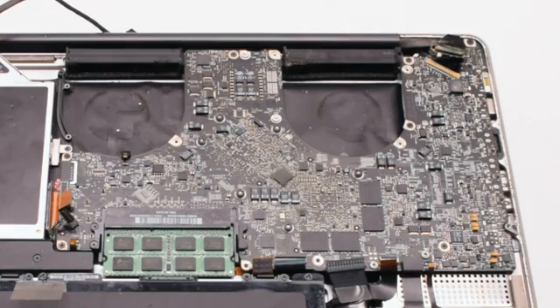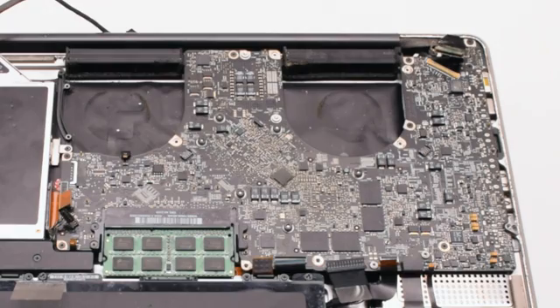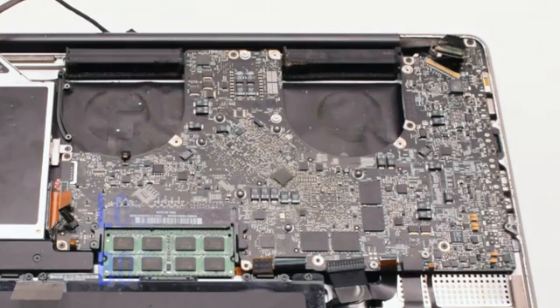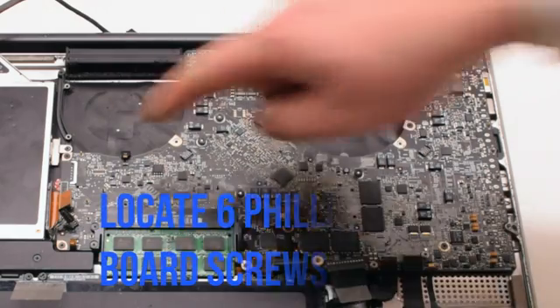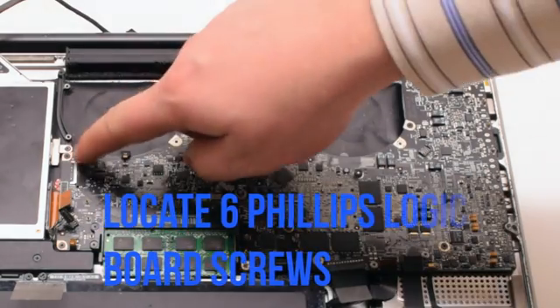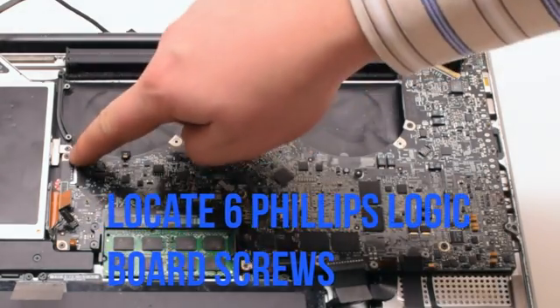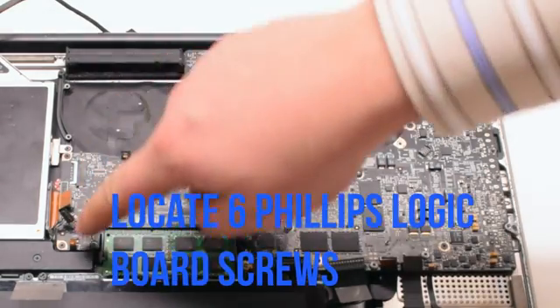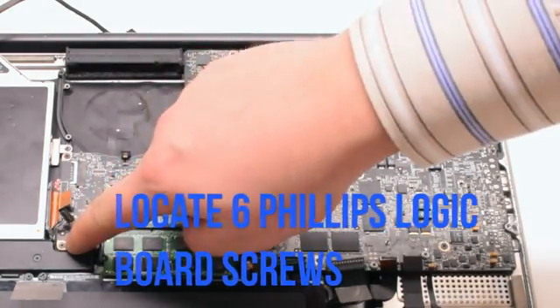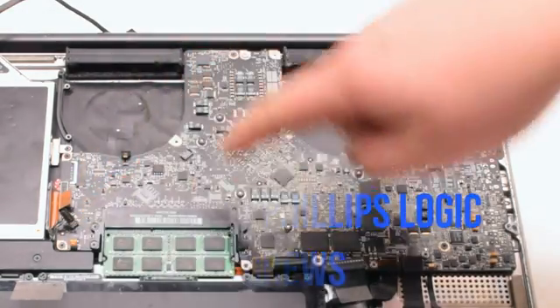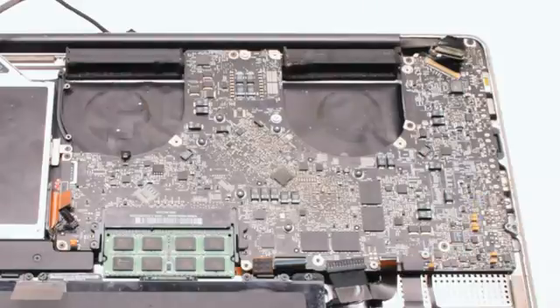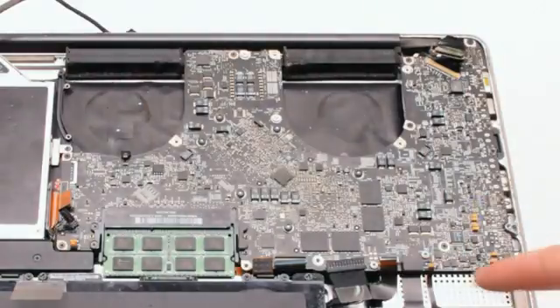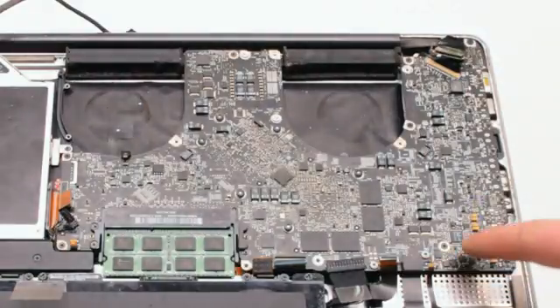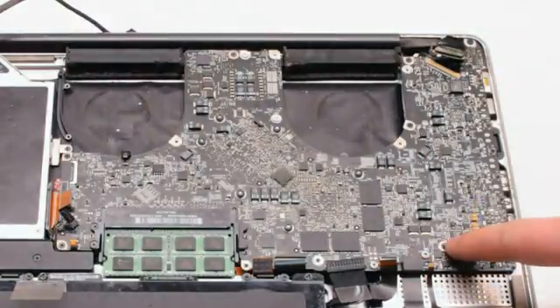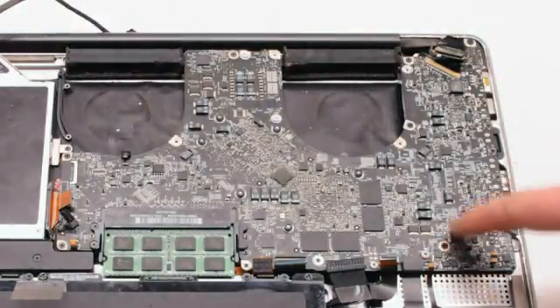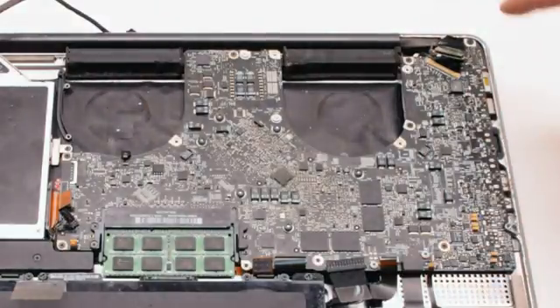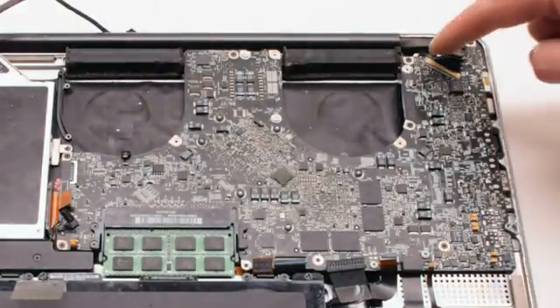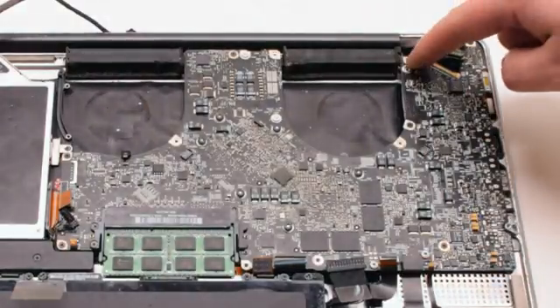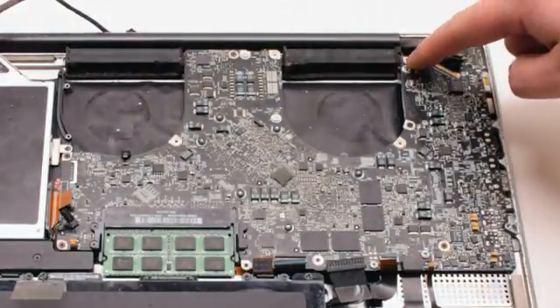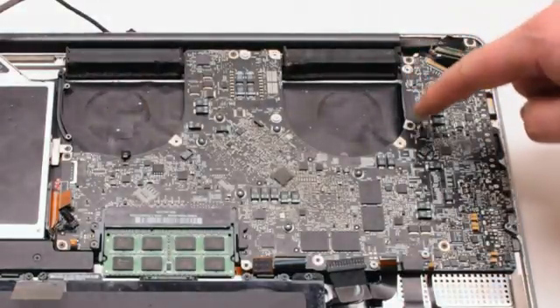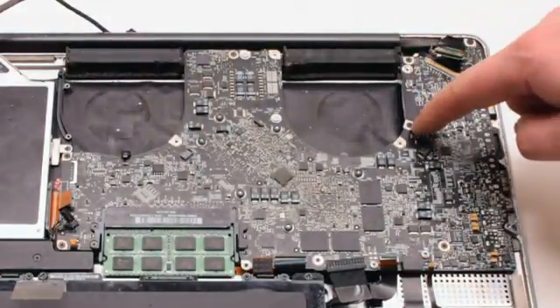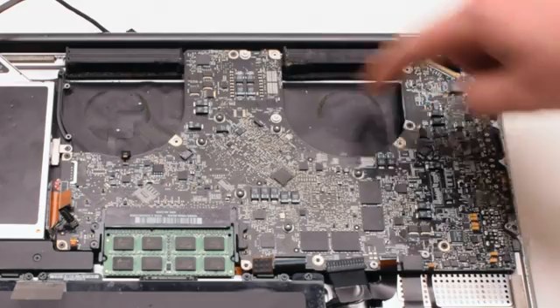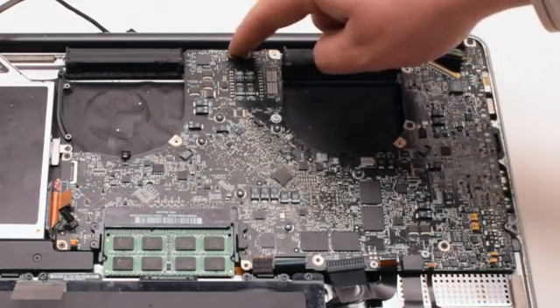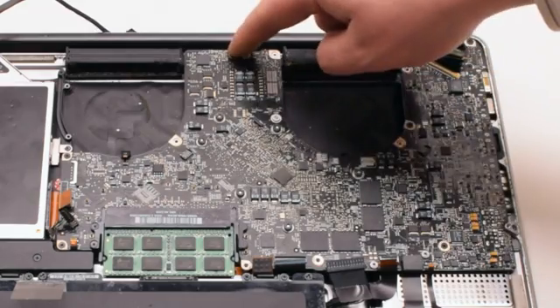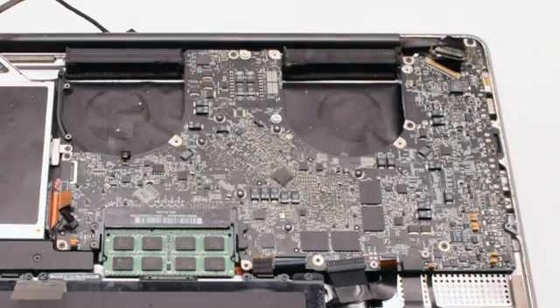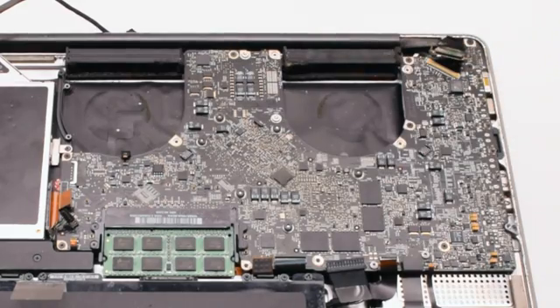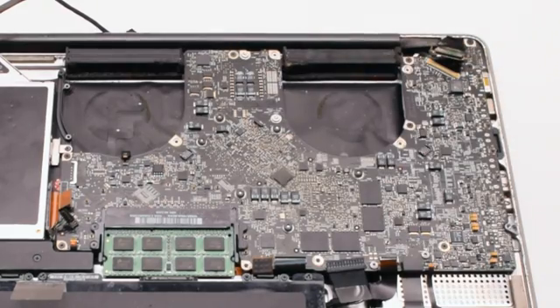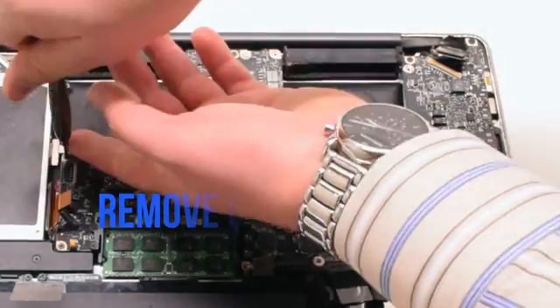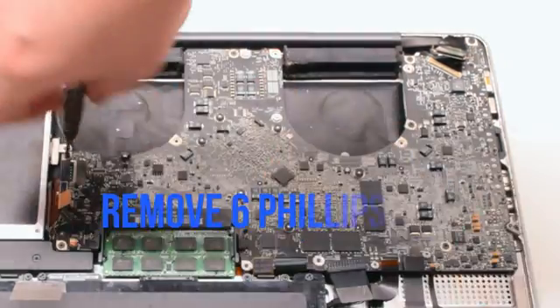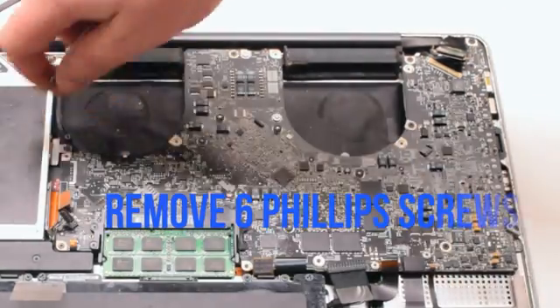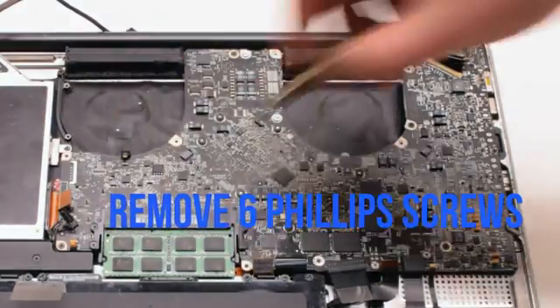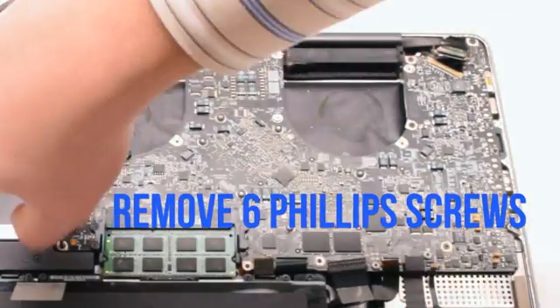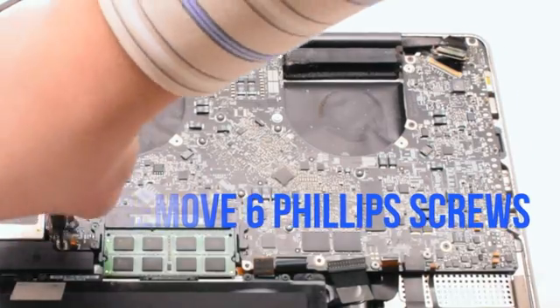Now that all the connections have been removed, locate the six Phillips head screws that are securing the board in place. Go ahead and remove those six Phillips head screws.